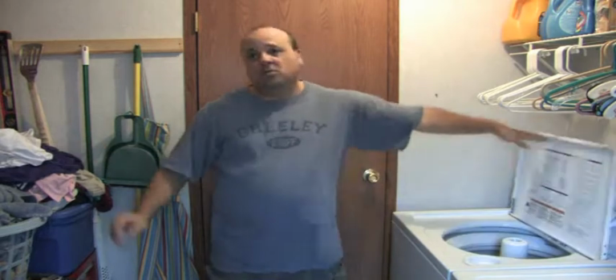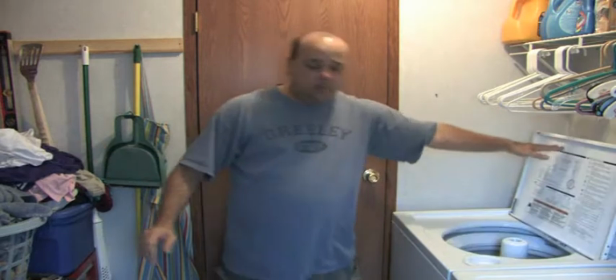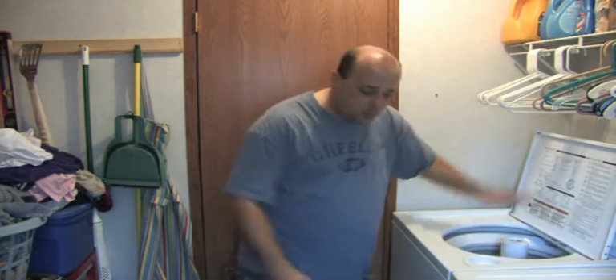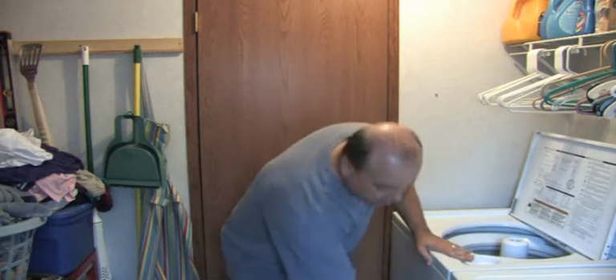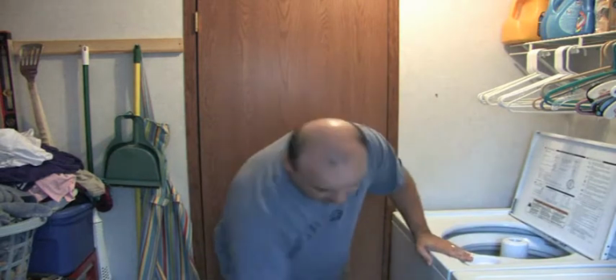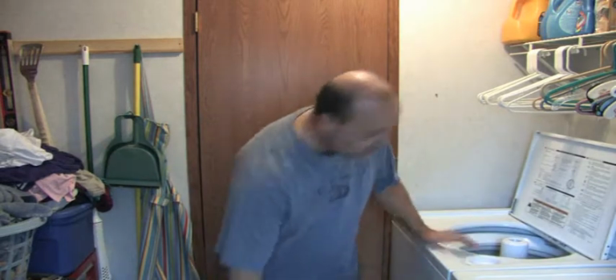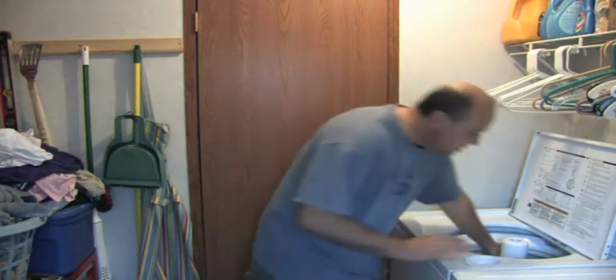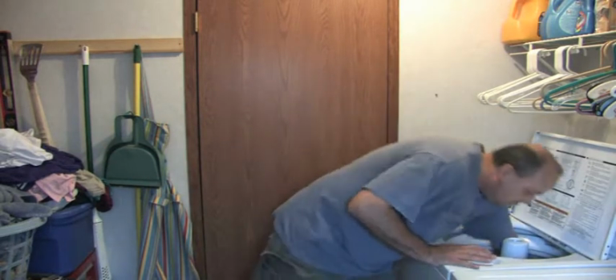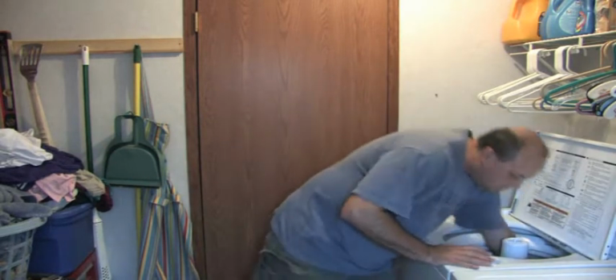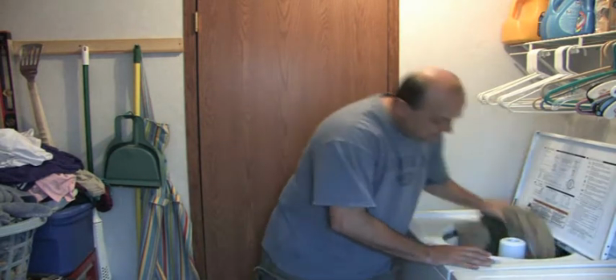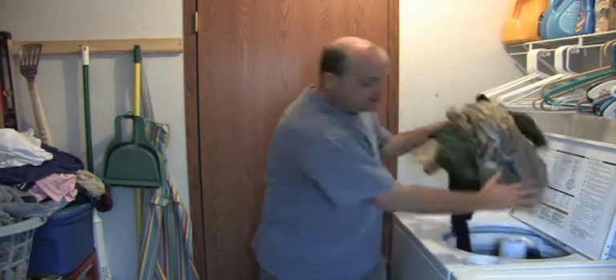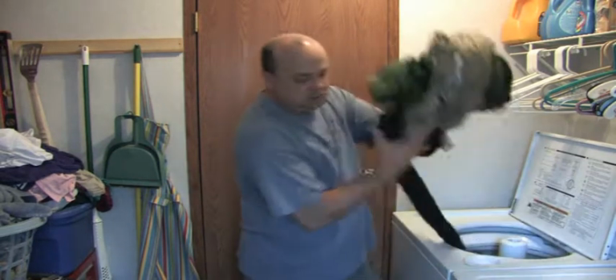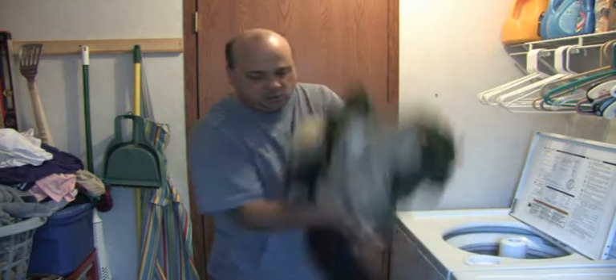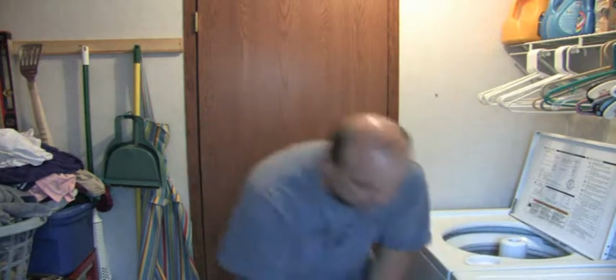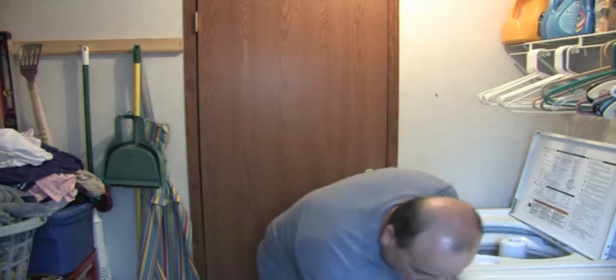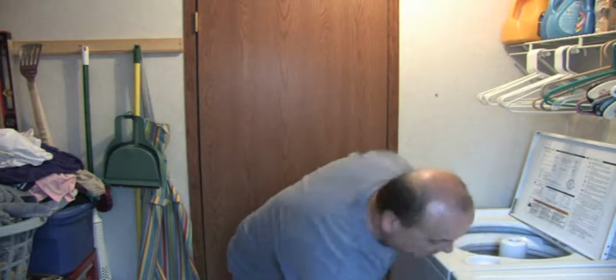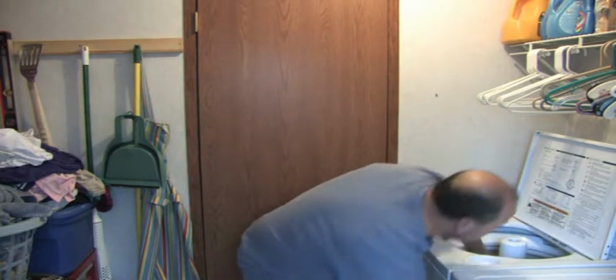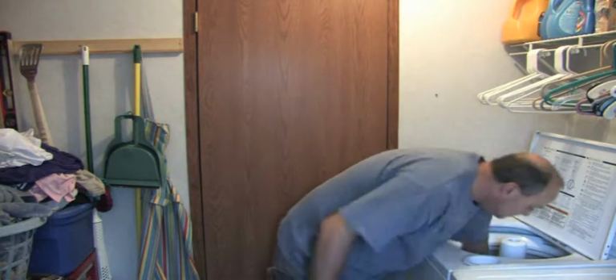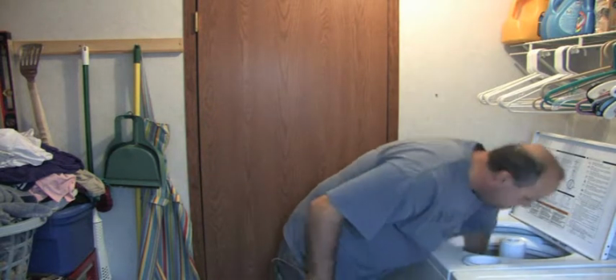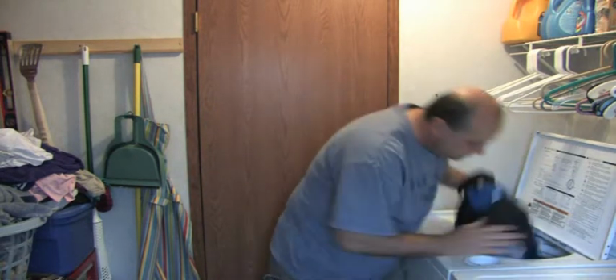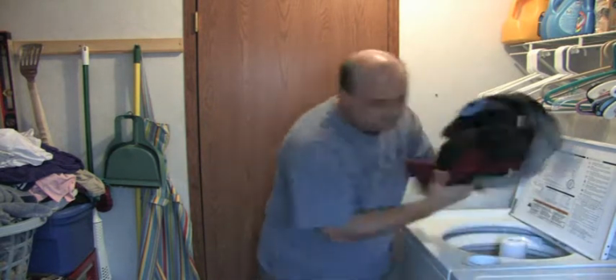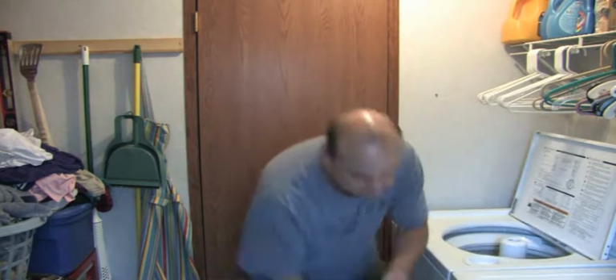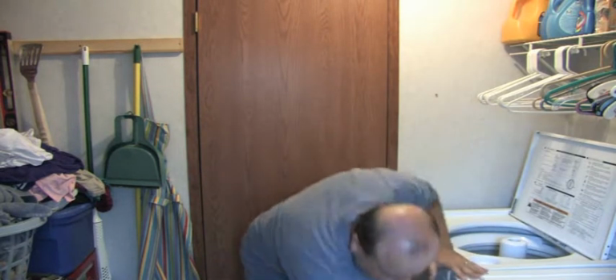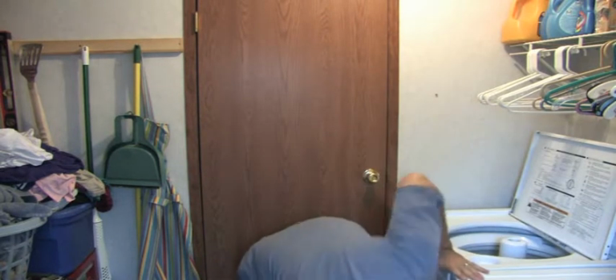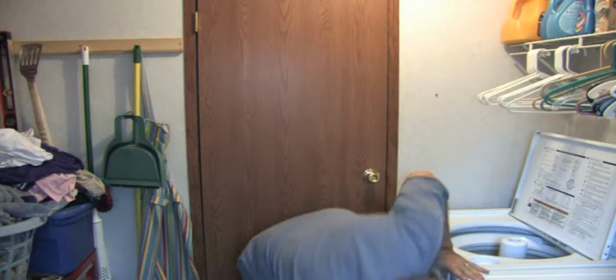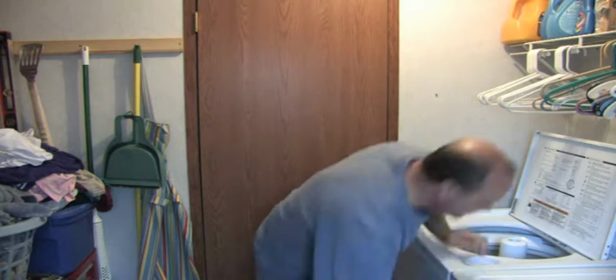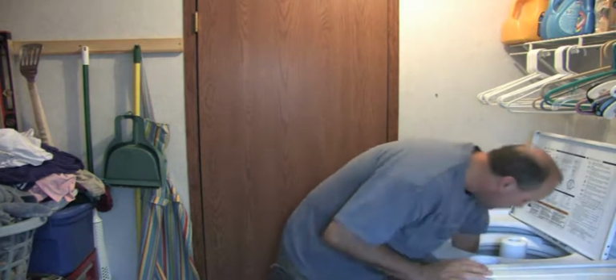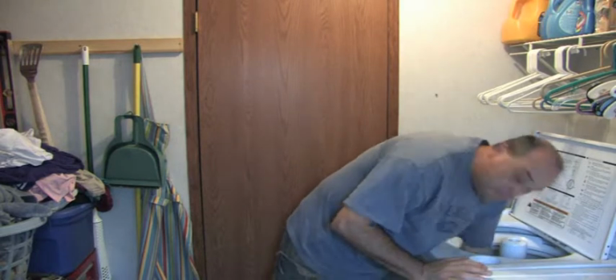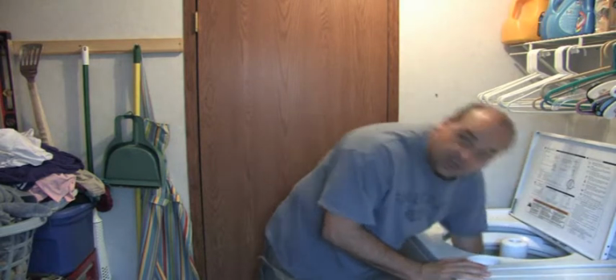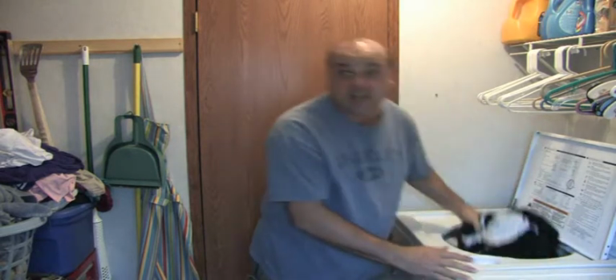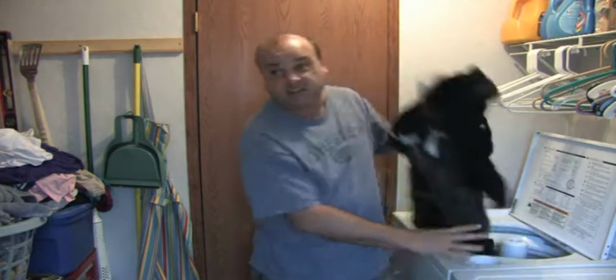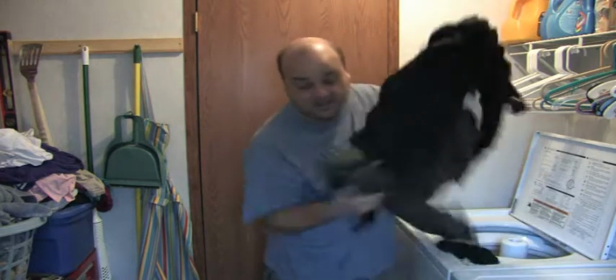We're going to open up the washer and the dryer. My dress clothes go into the dryer. Make sure you clean the lint trap out.